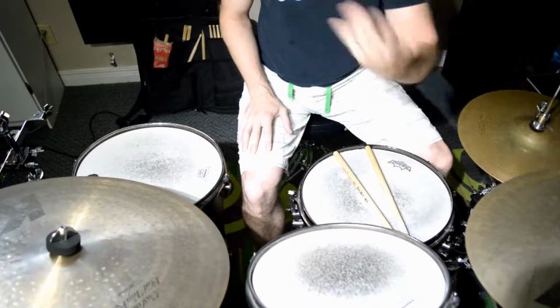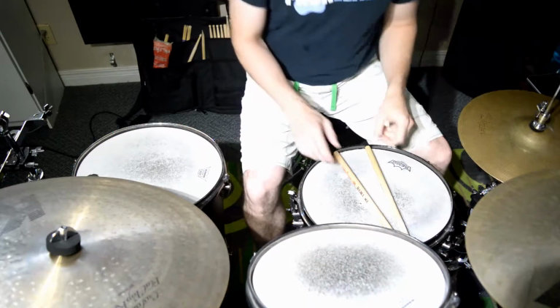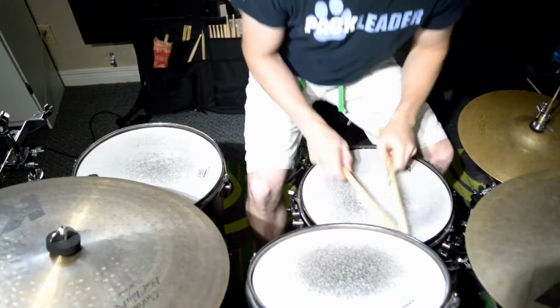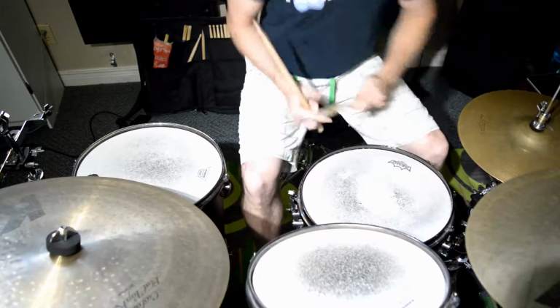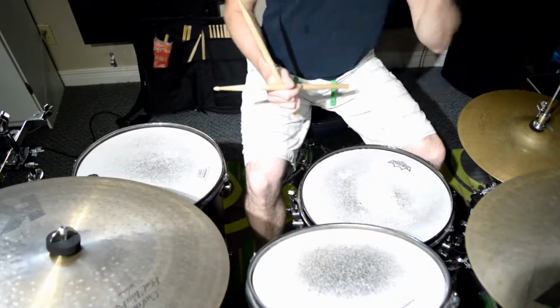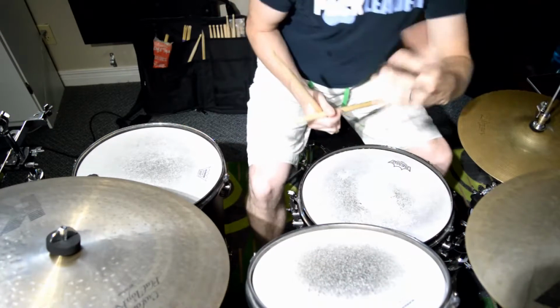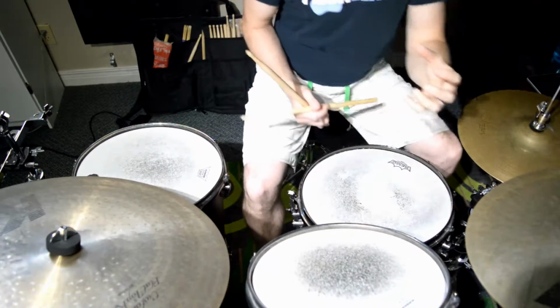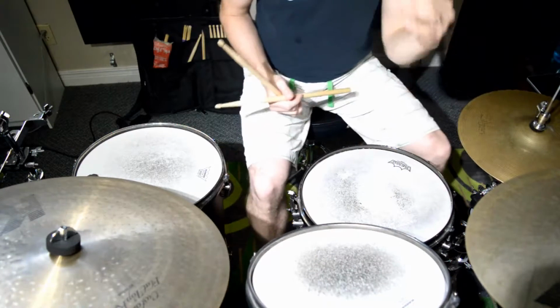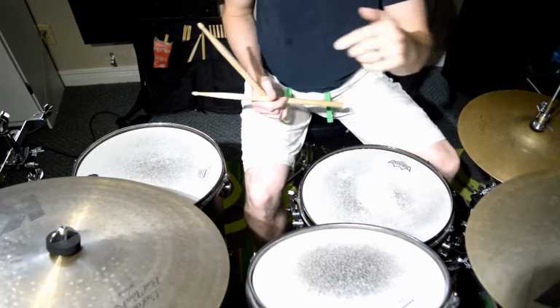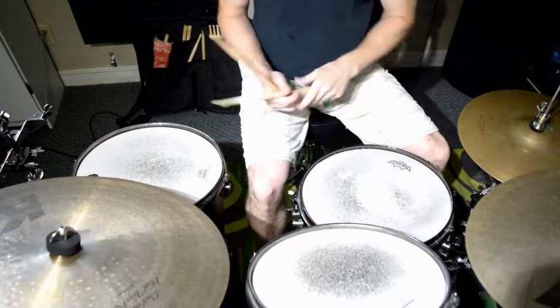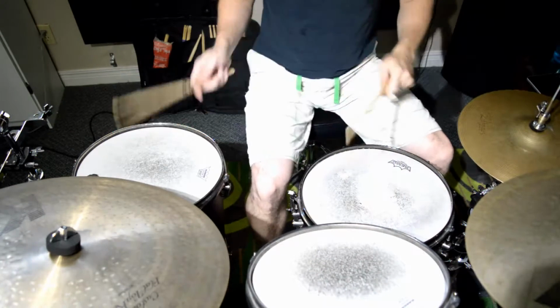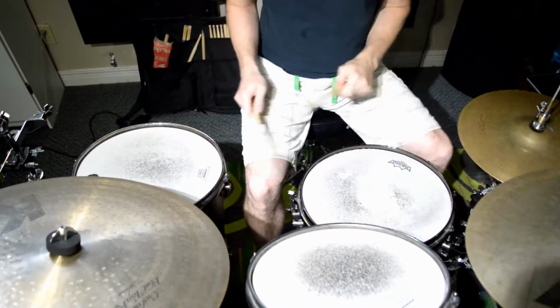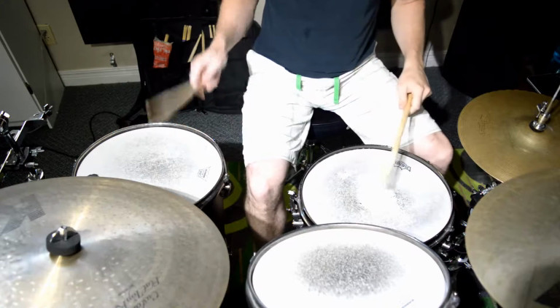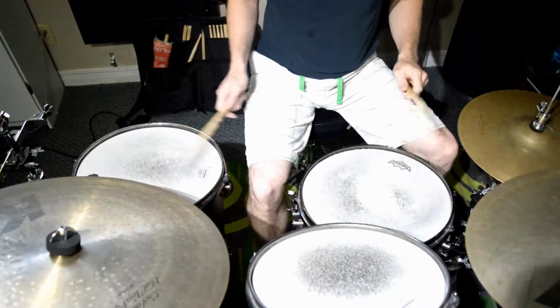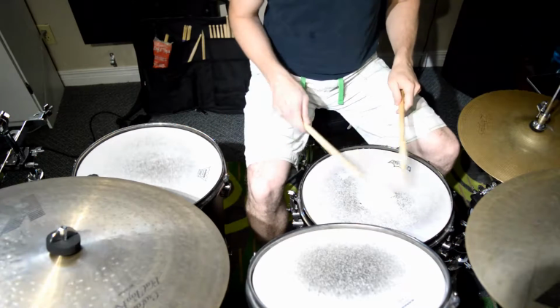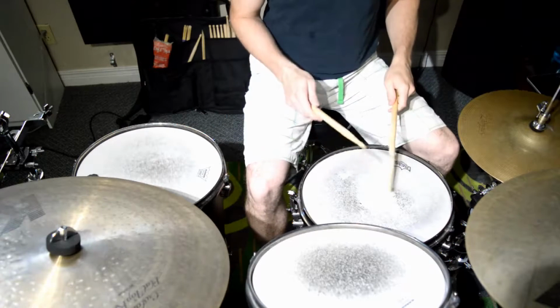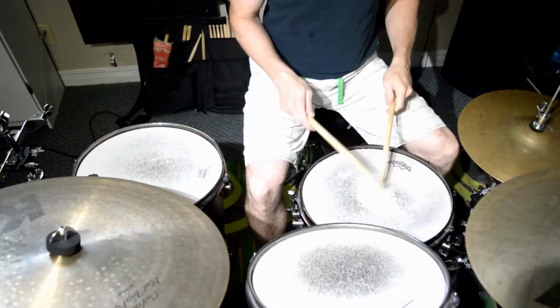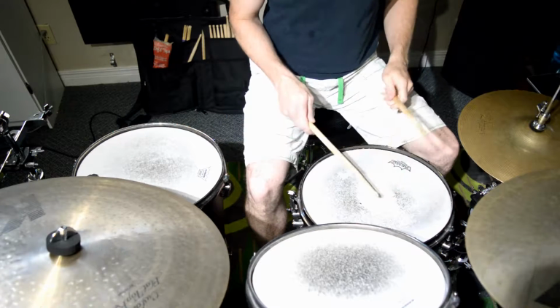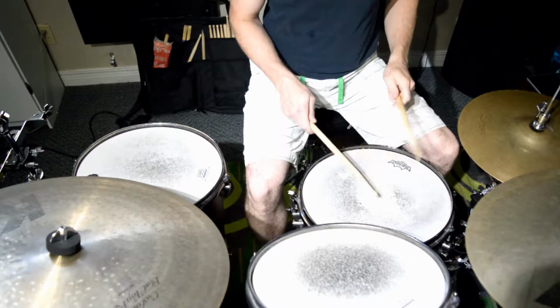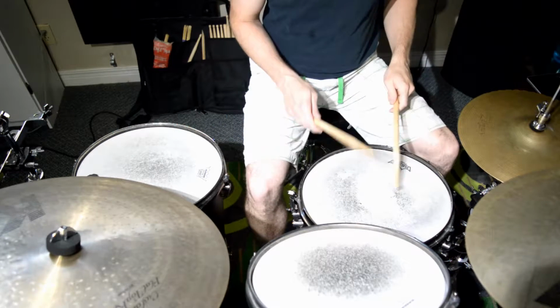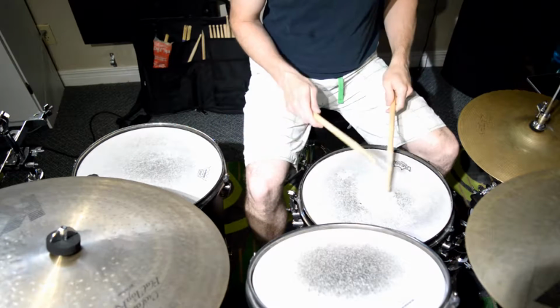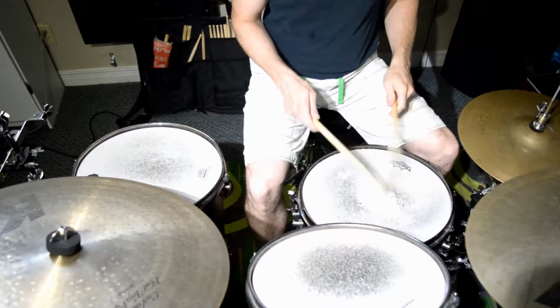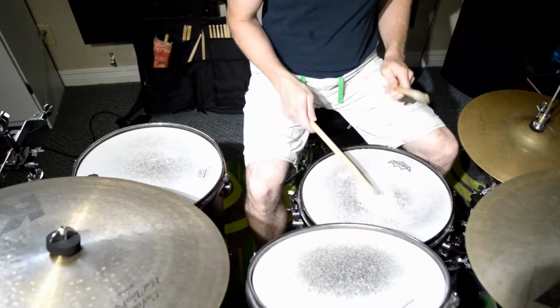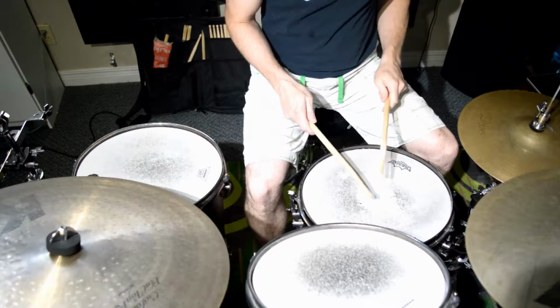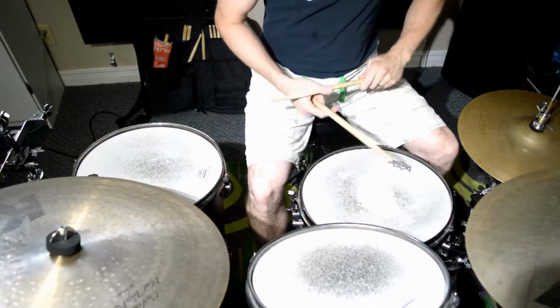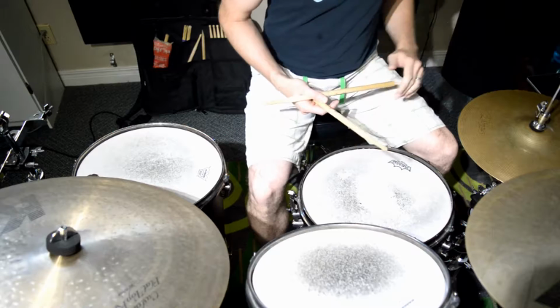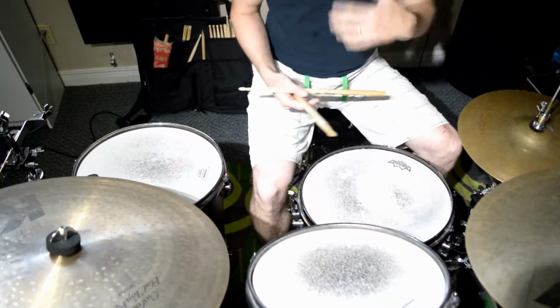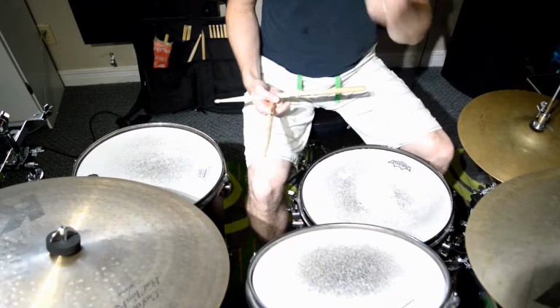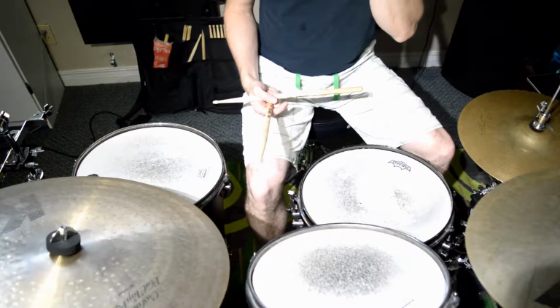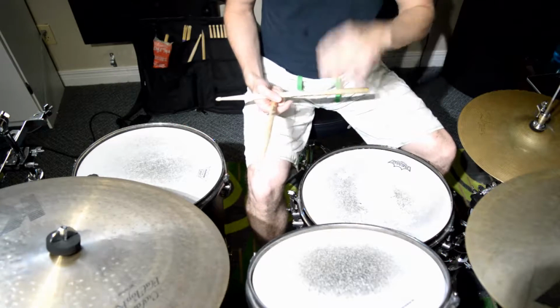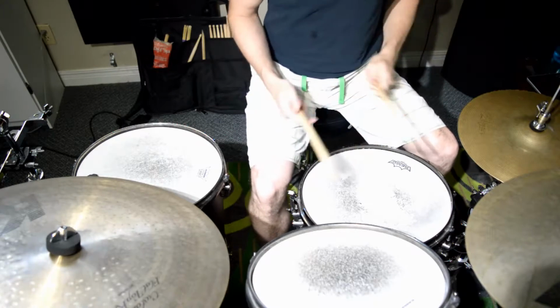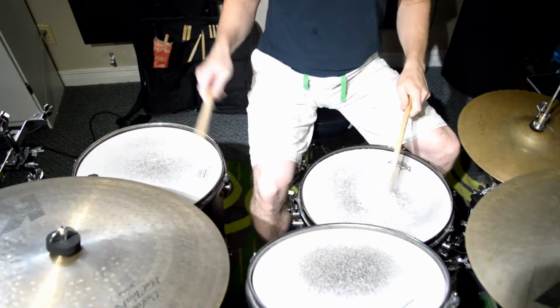So as an example, line one — we just have an accent on beat one, so that's going to be on the floor tom. One E and a two E and a three E and a four and a one. So if I go to number four, it's going to go...